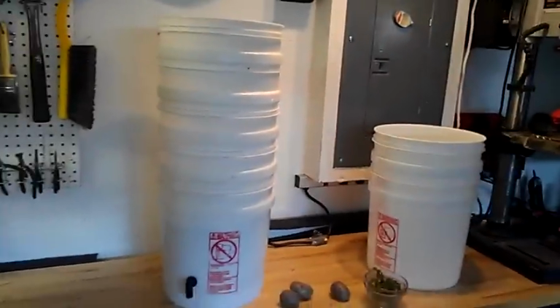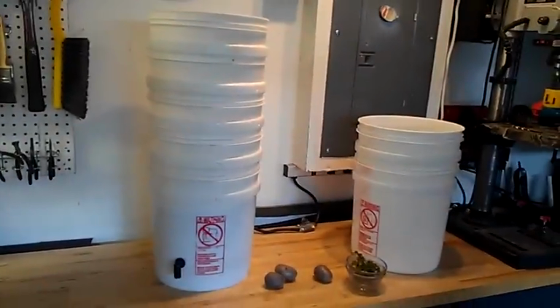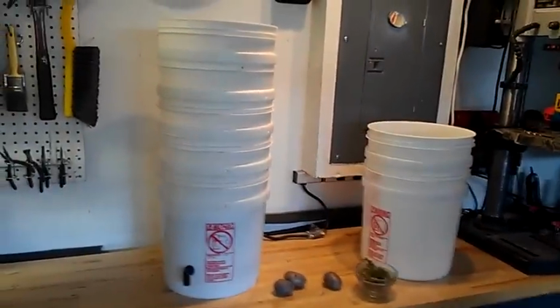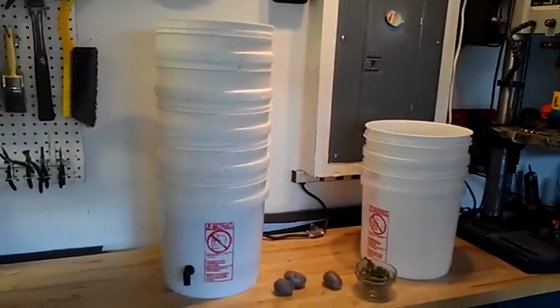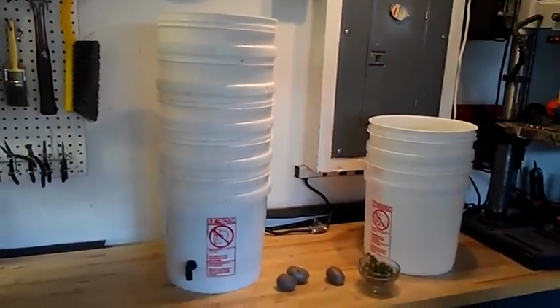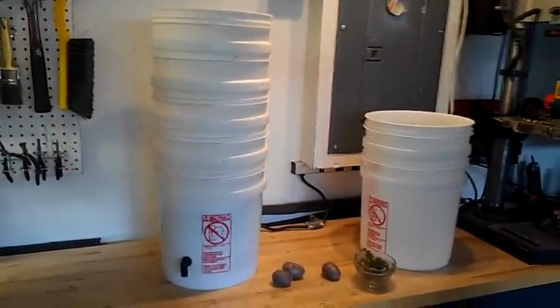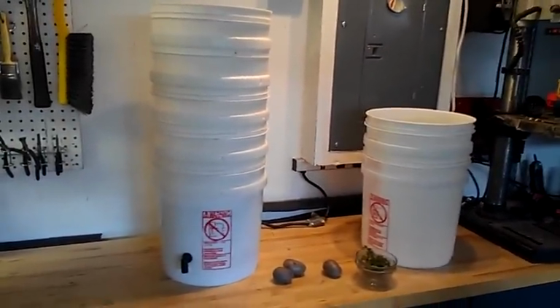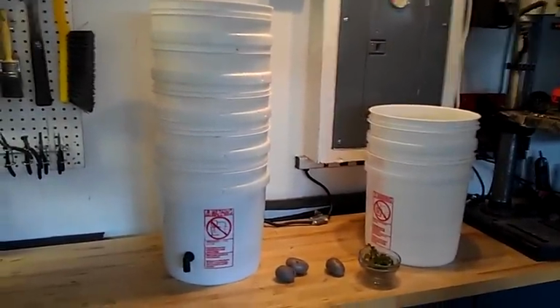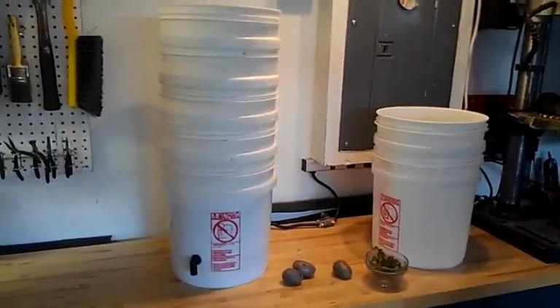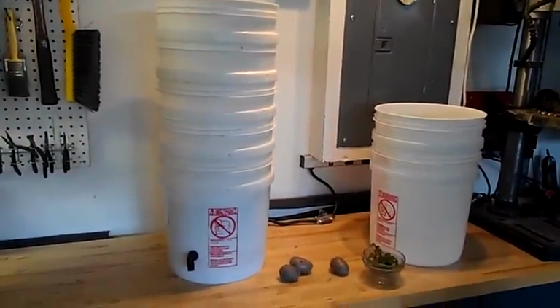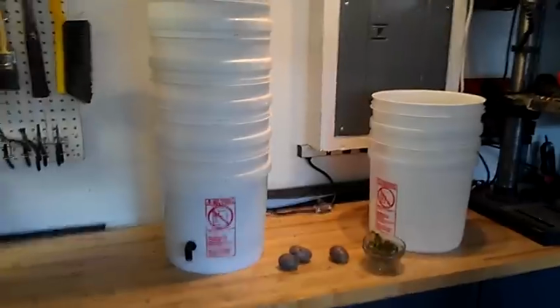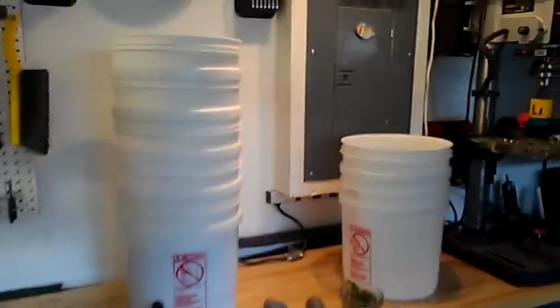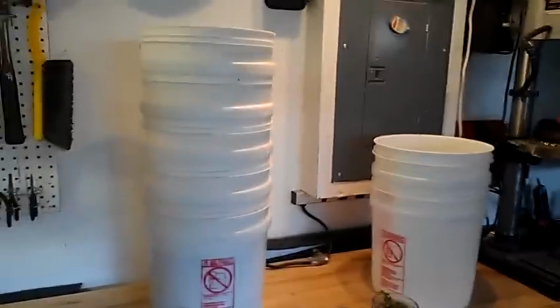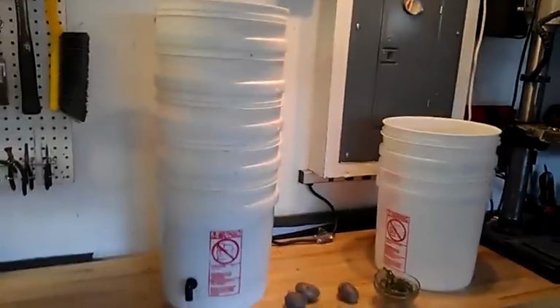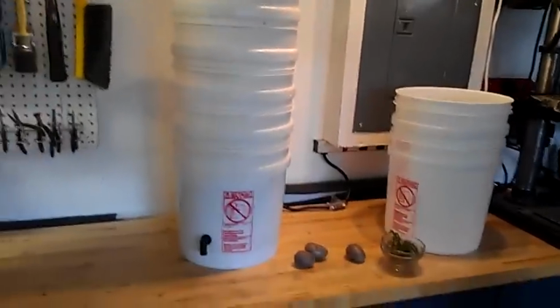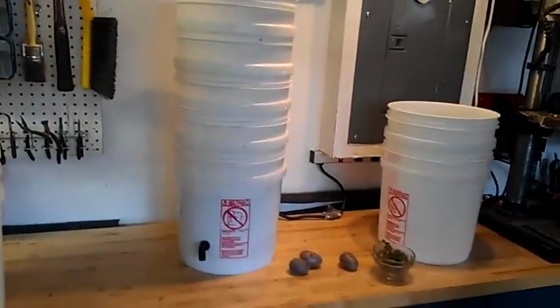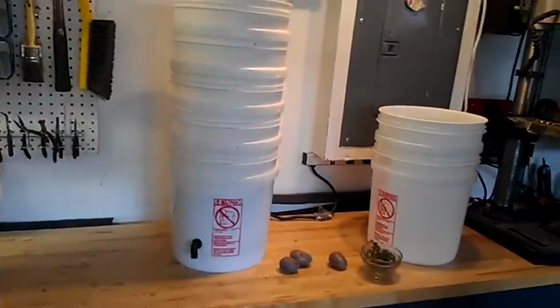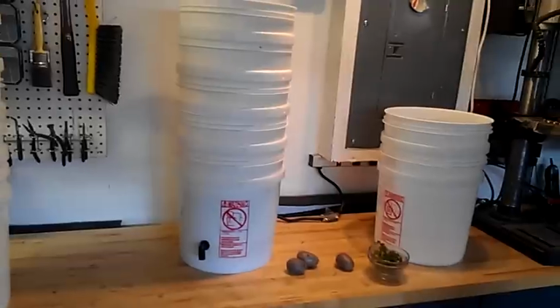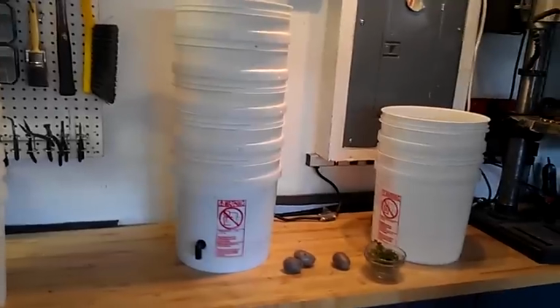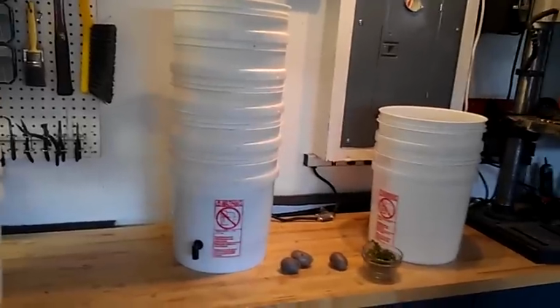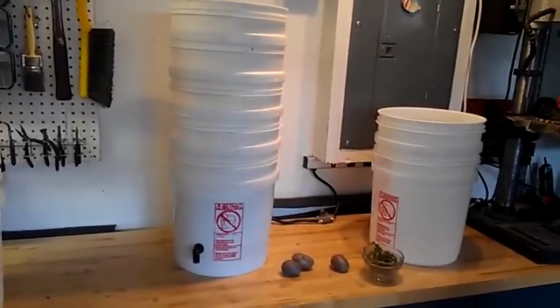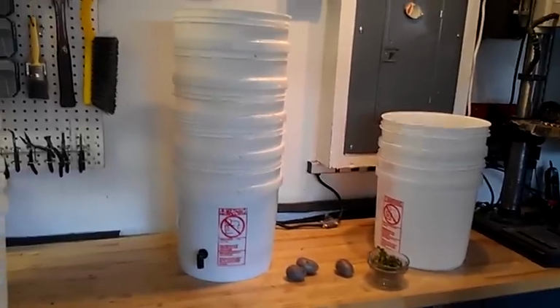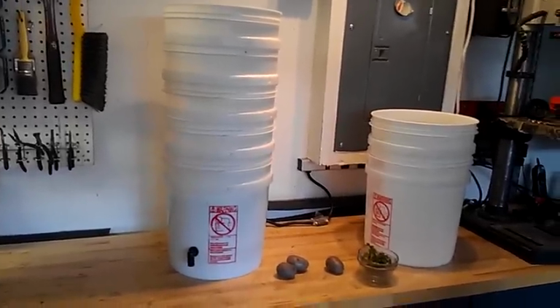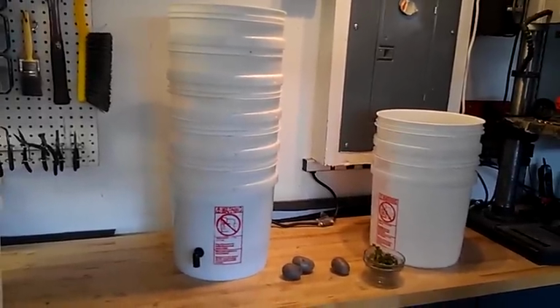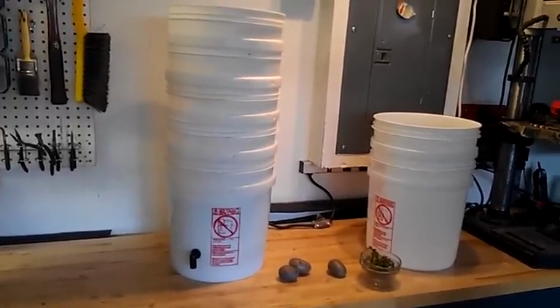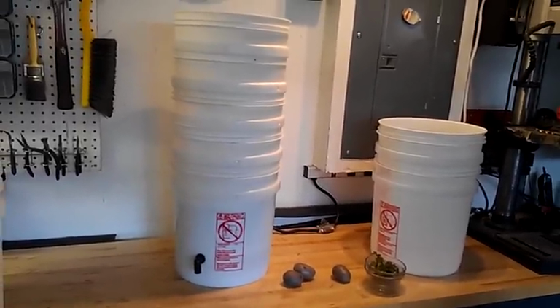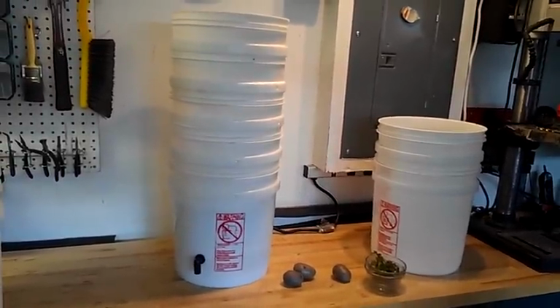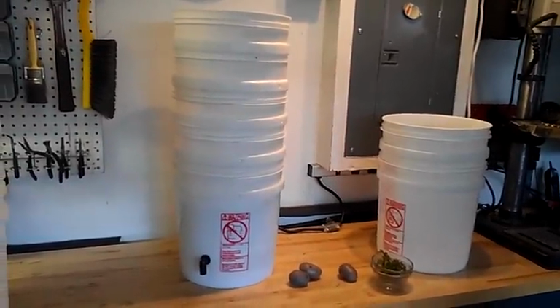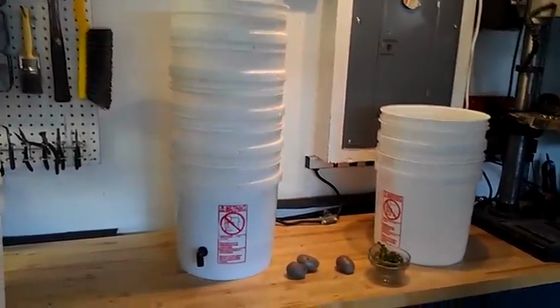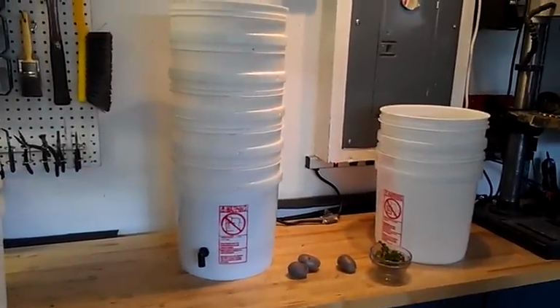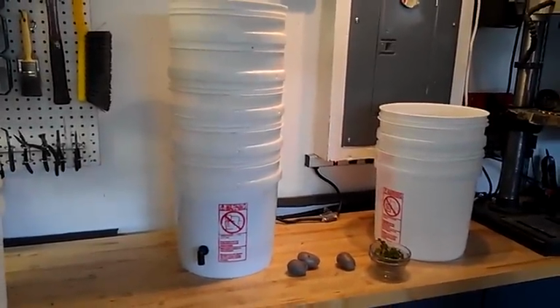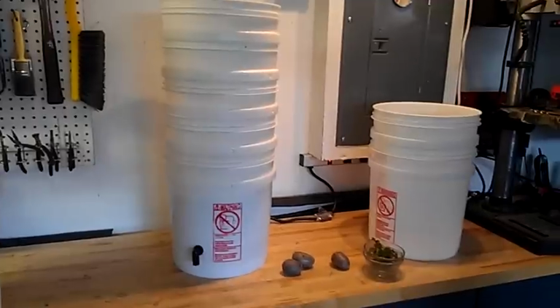And there I am — I've got a potato bucket tower, a self-watering potato bucket tower at that. It was actually pretty easy to do. And if I have some good results with it, I'll probably be excited to share, so I'll do a little follow-up video later this year.